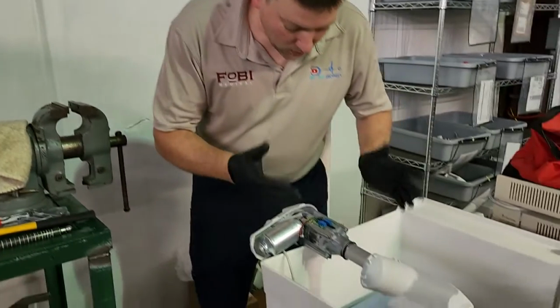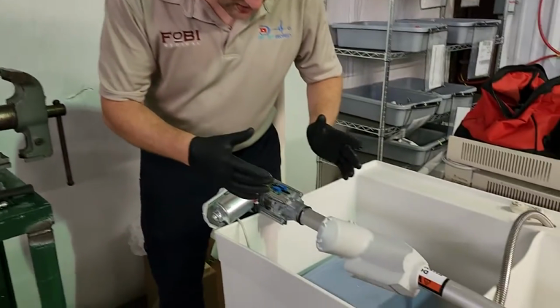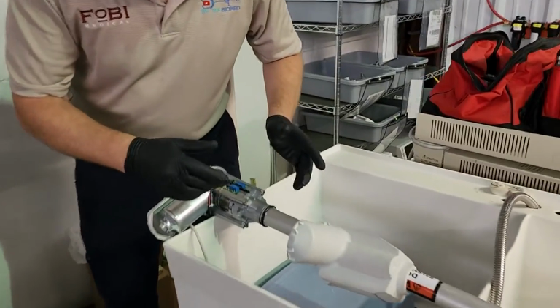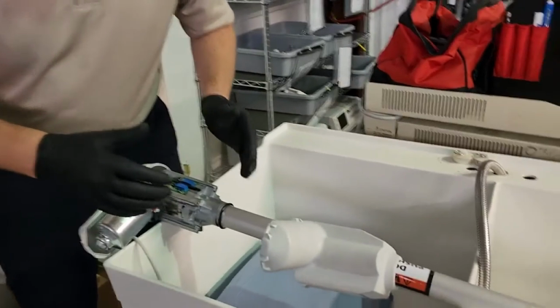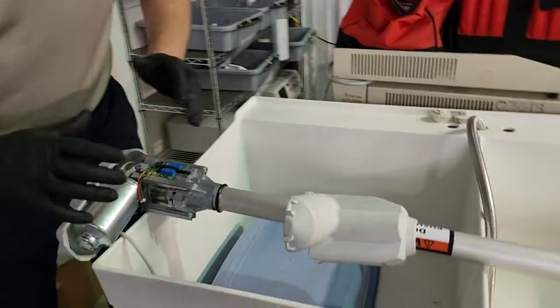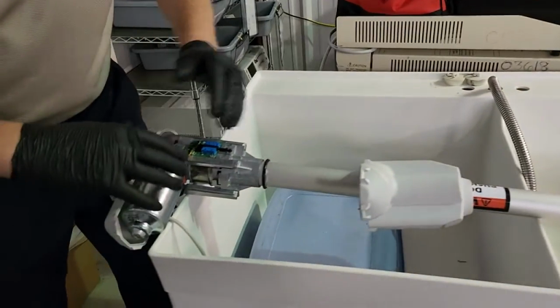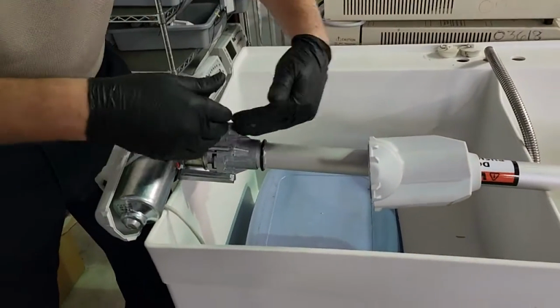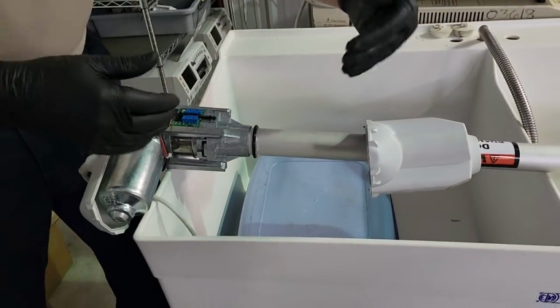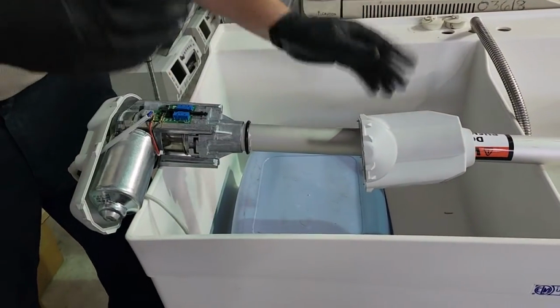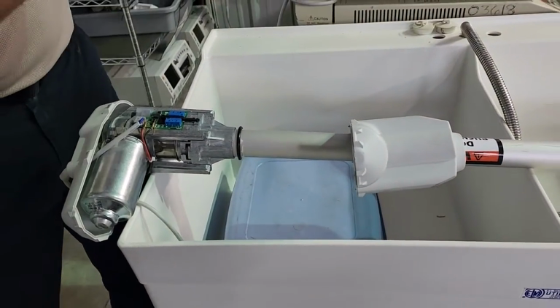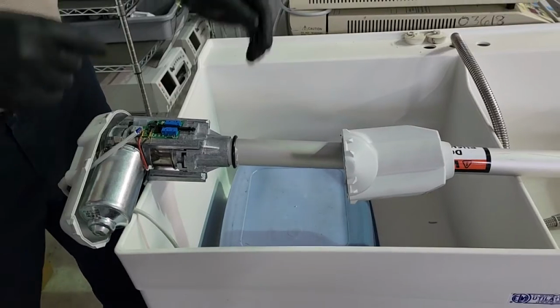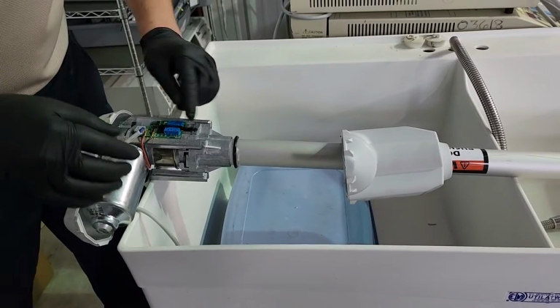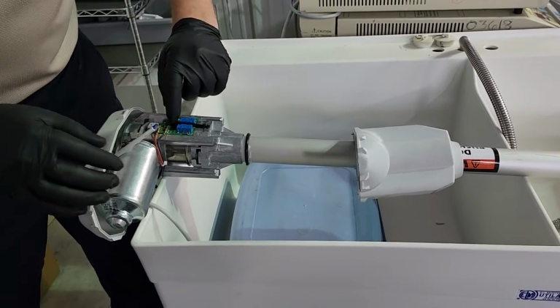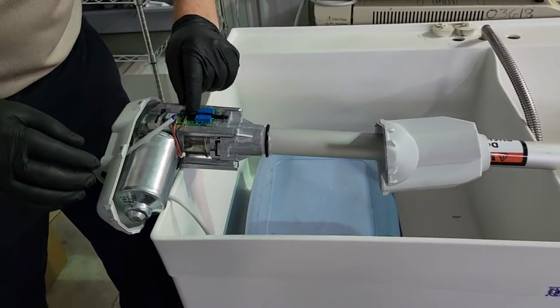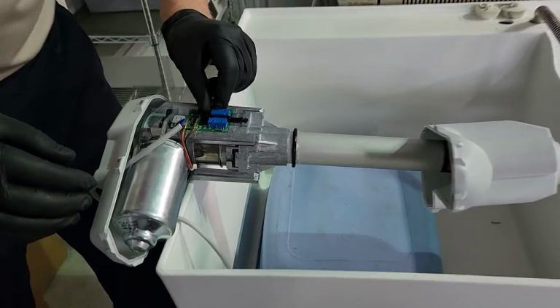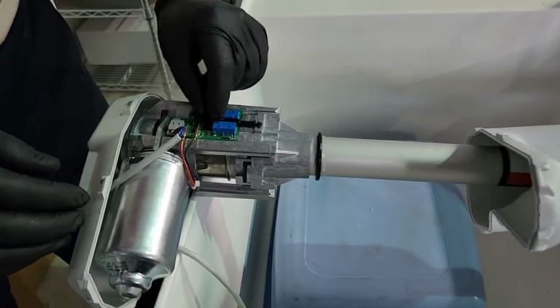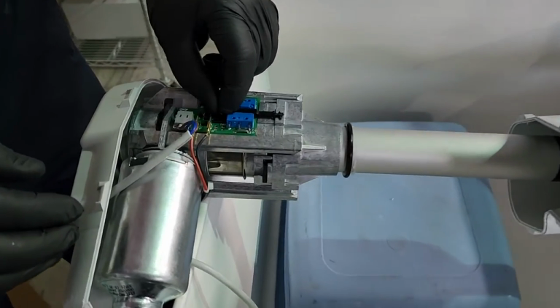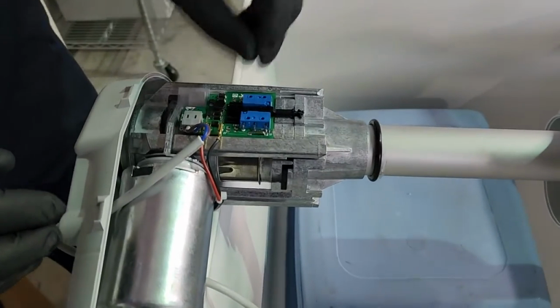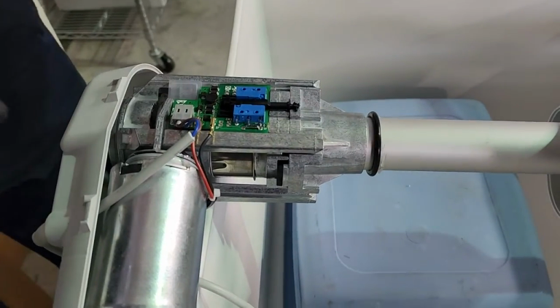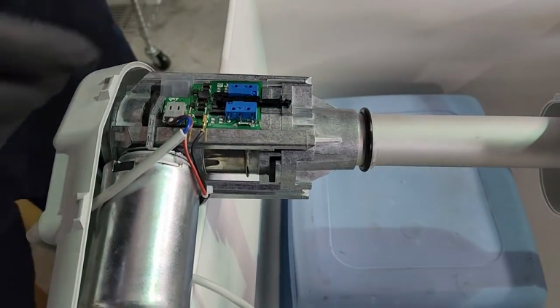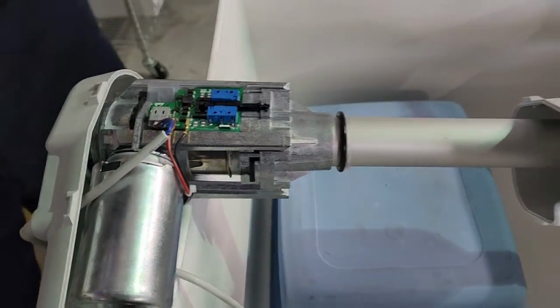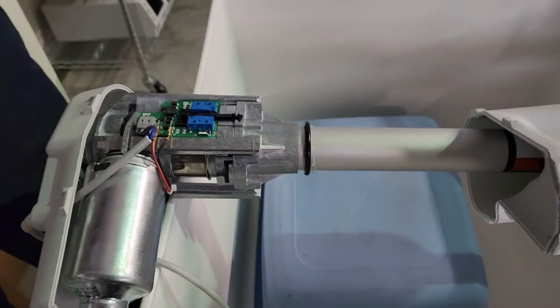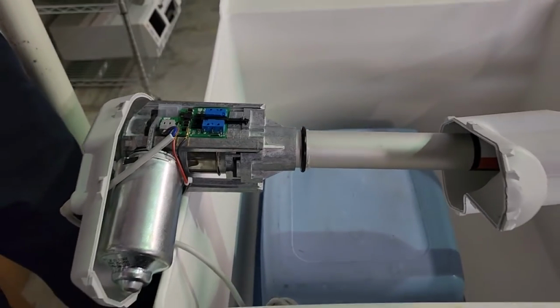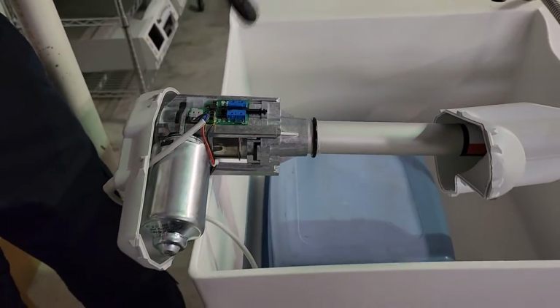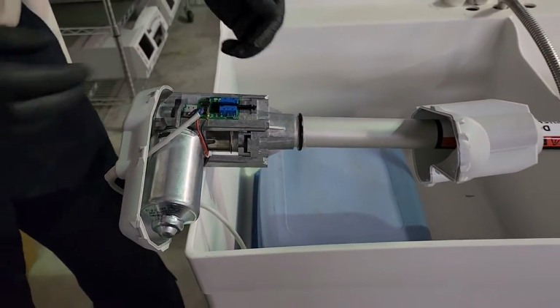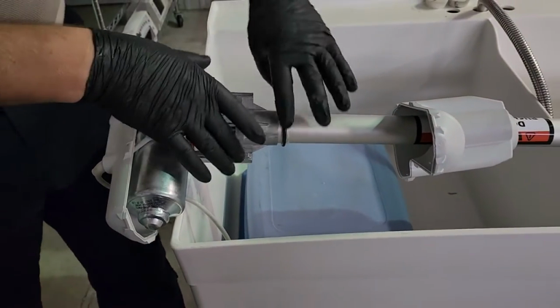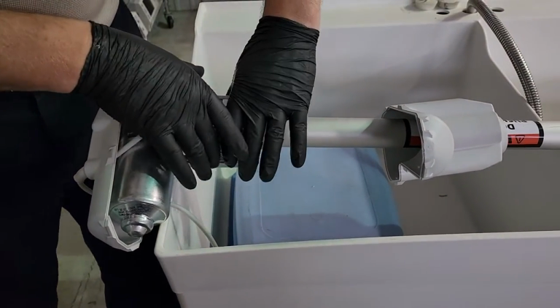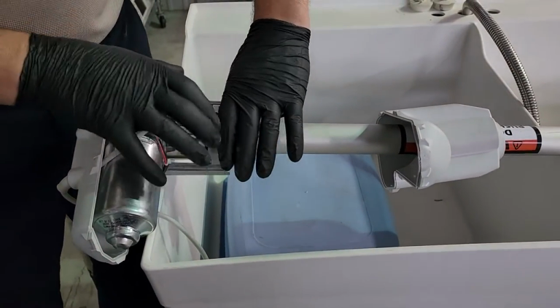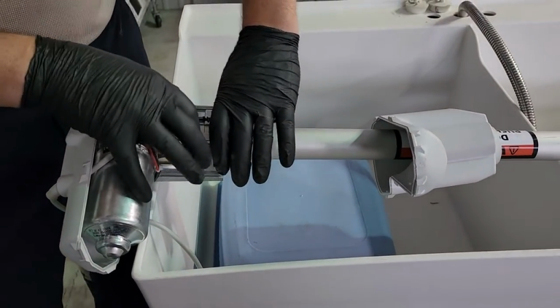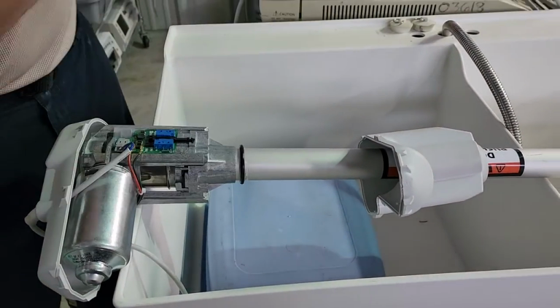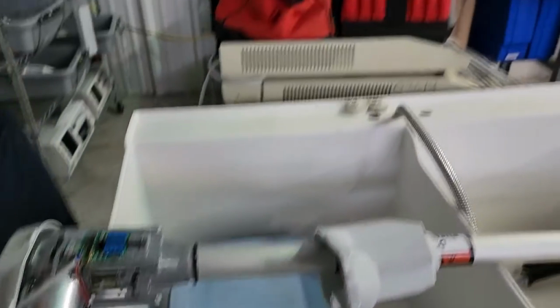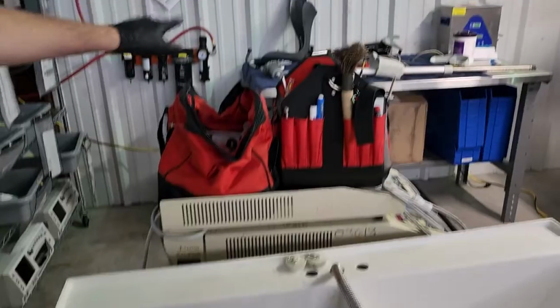What I need to do is separate the motor from the shaft. On that one over there I've got a limit switch right here which is defective. So how we're going to solve this is we're going to separate the shaft and motor assembly.